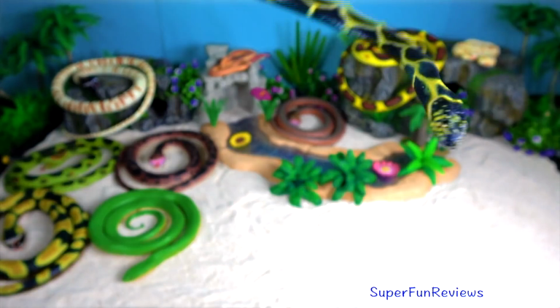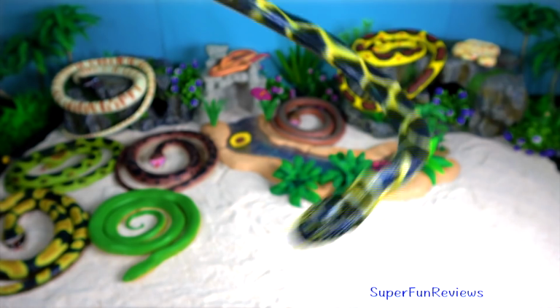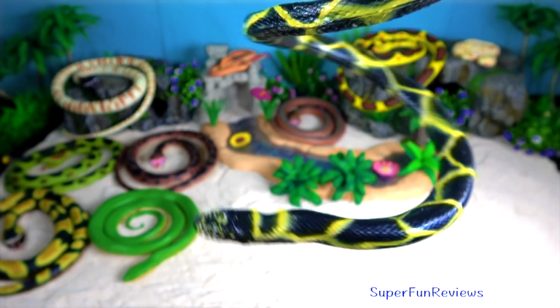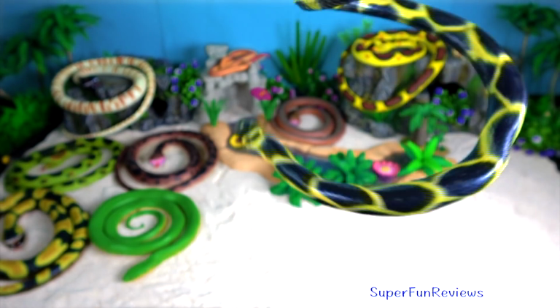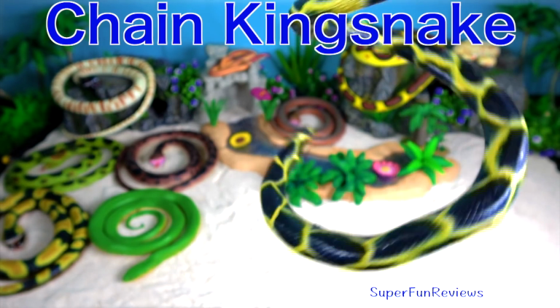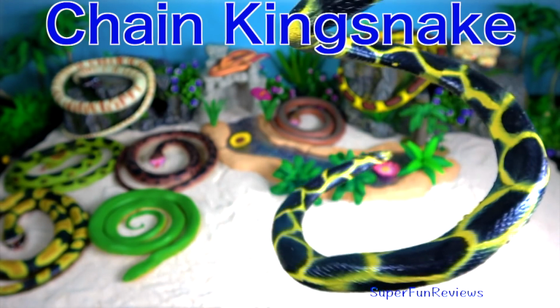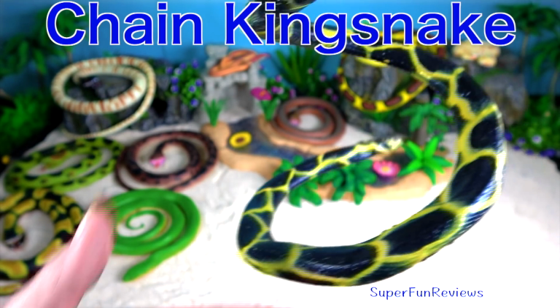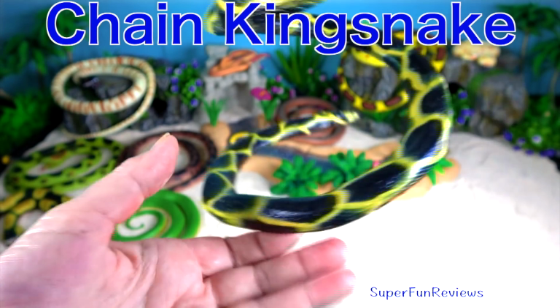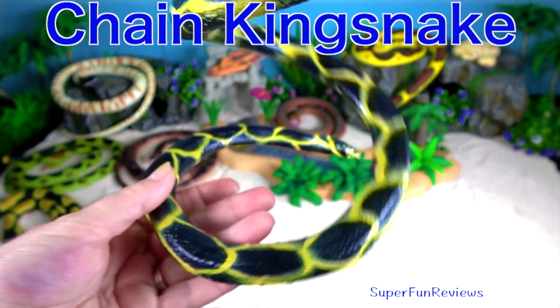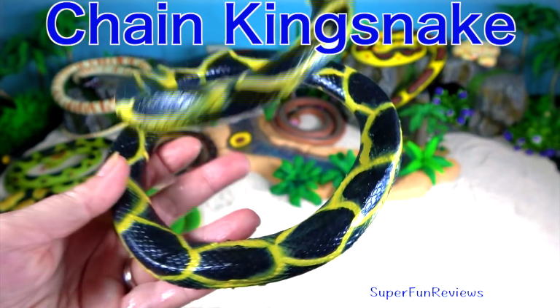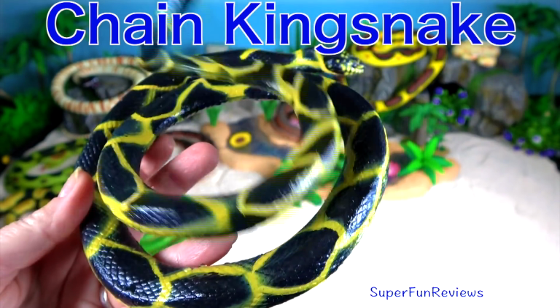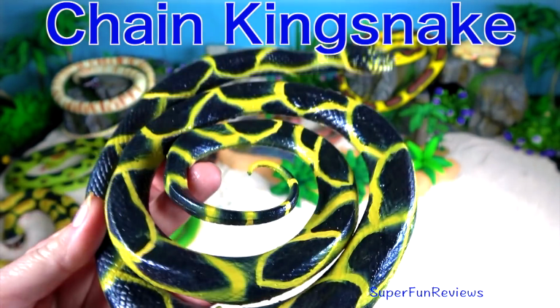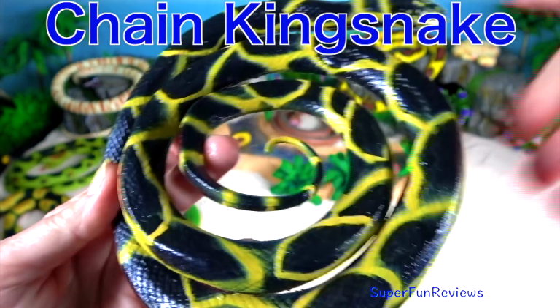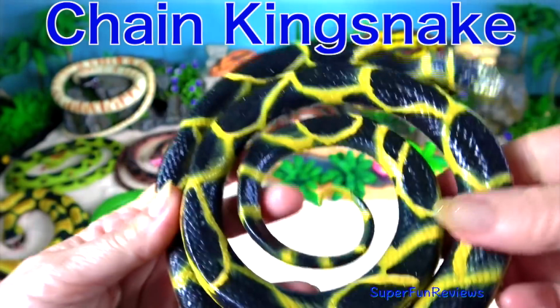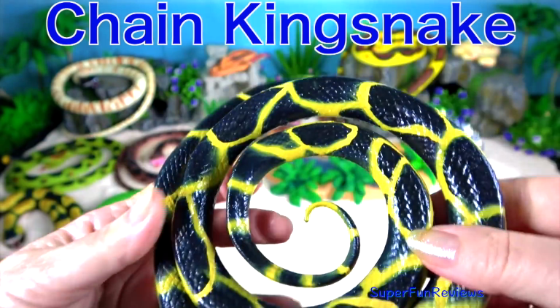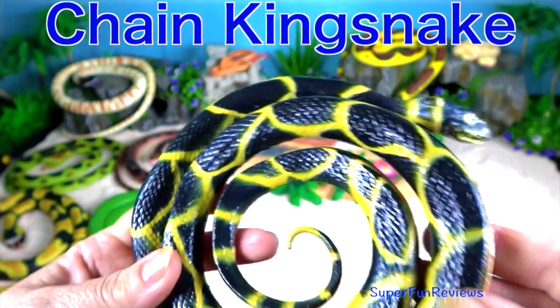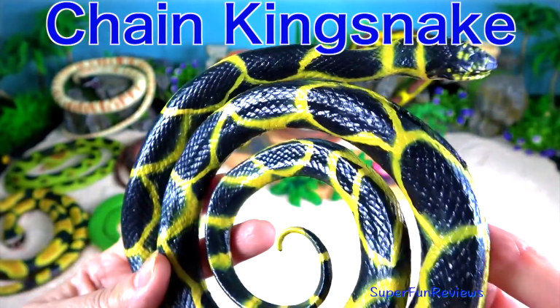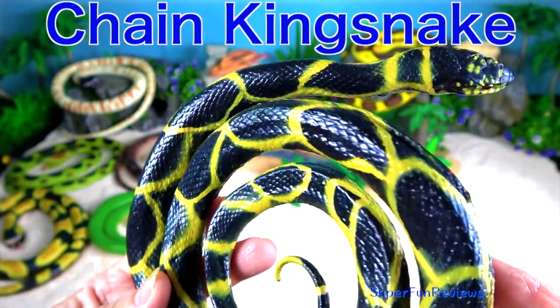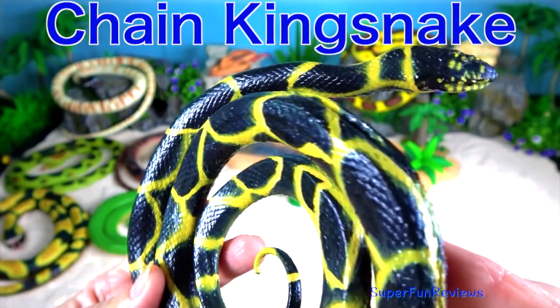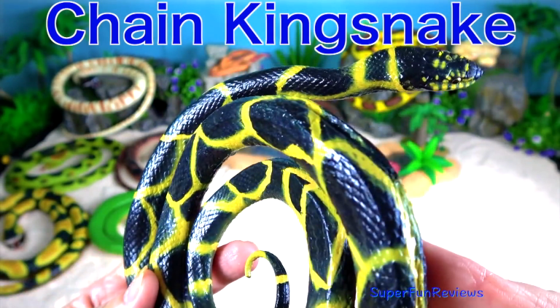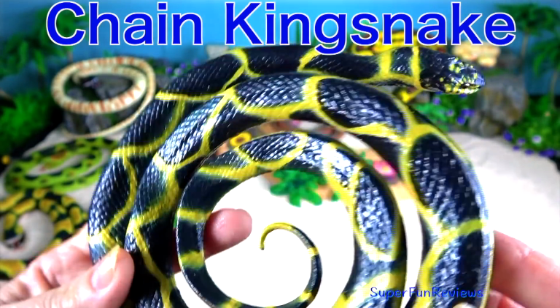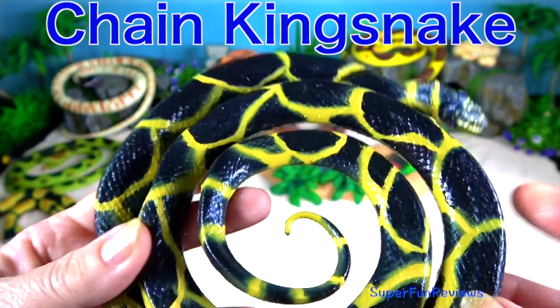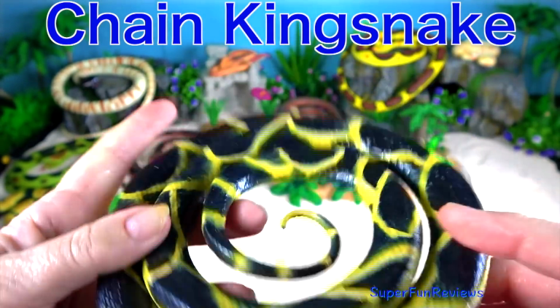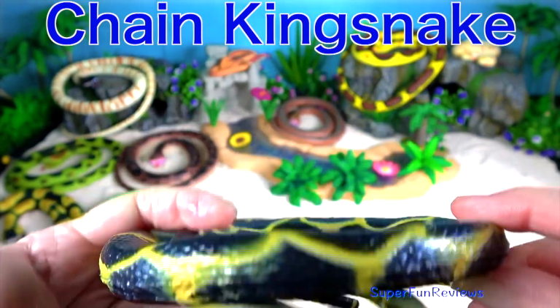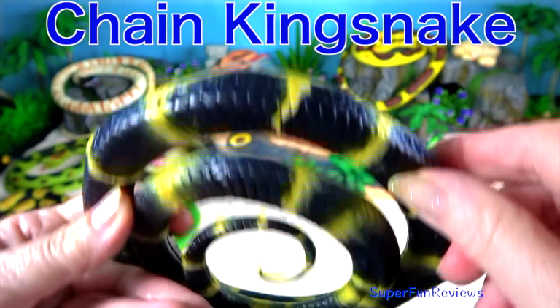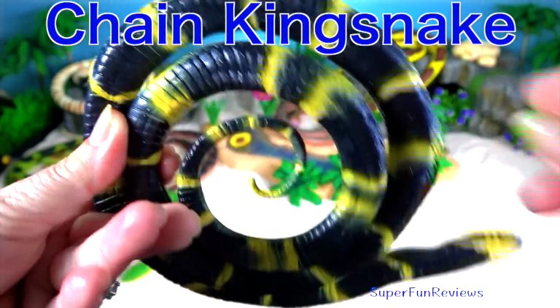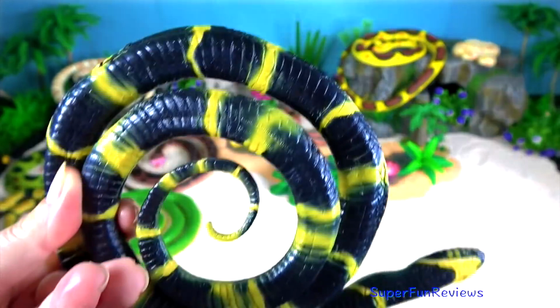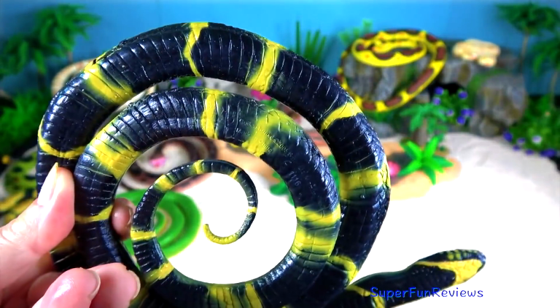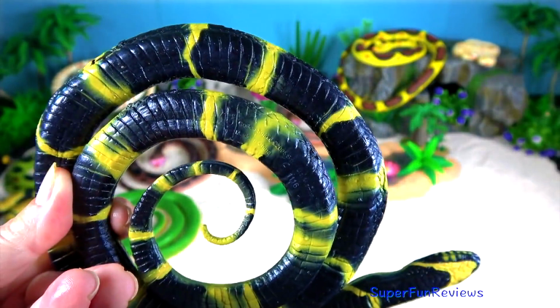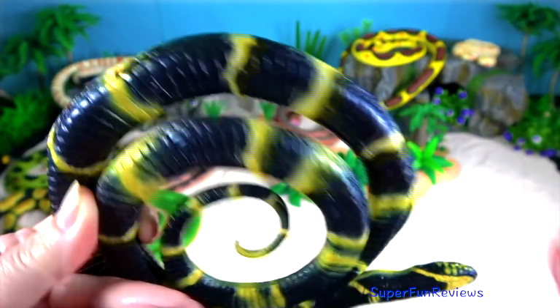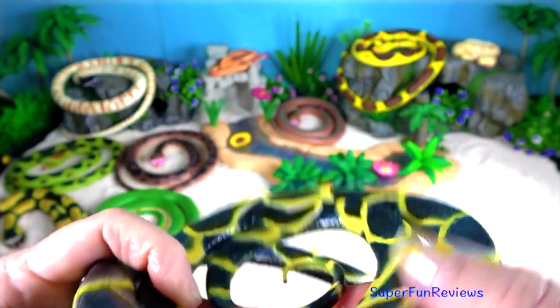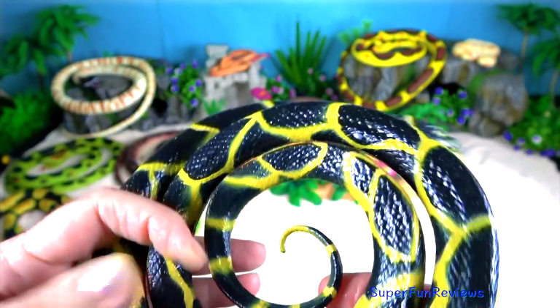The chain king snake is a harmless, colour-bred species endemic to the US and Mexico. It's a favourite amongst collectors.